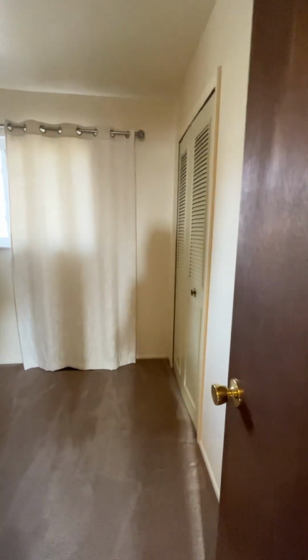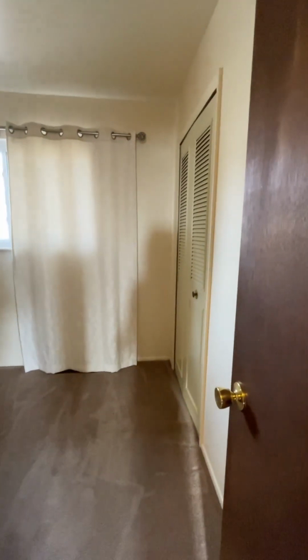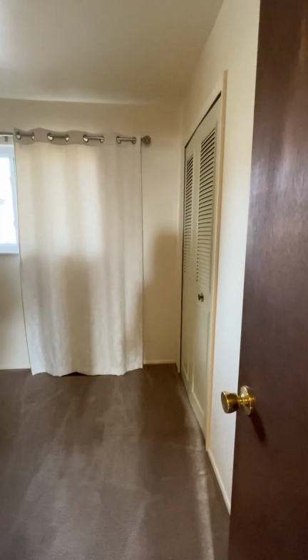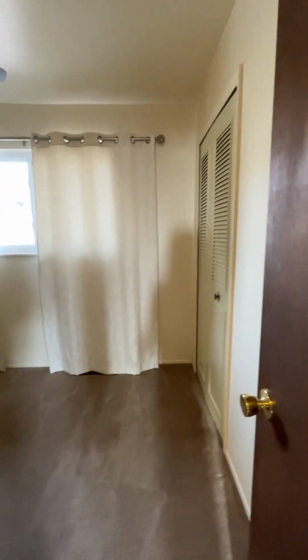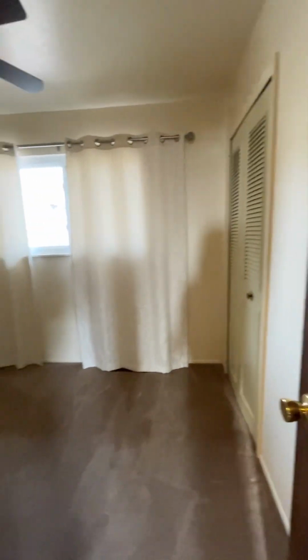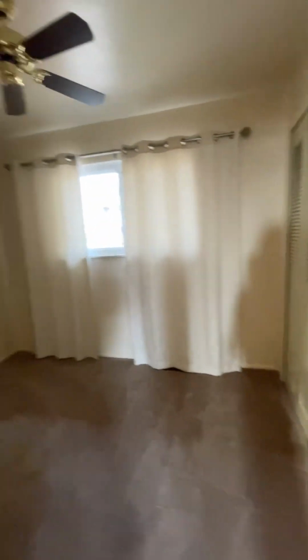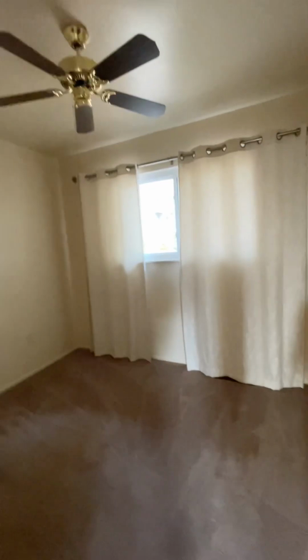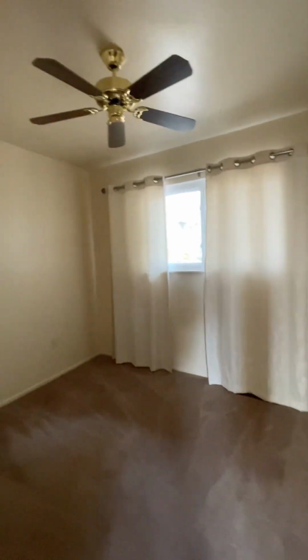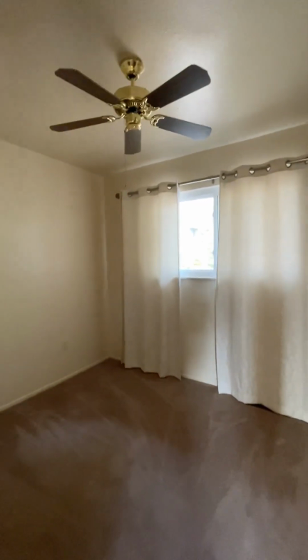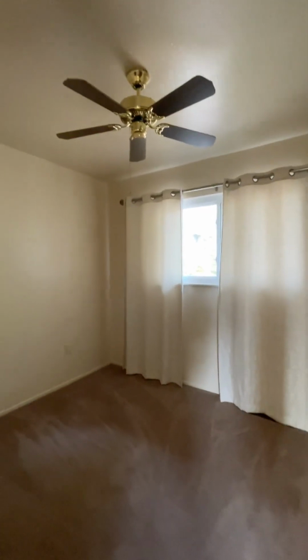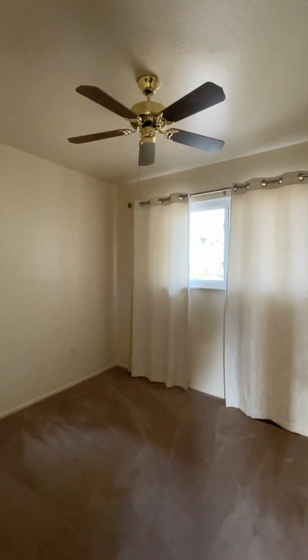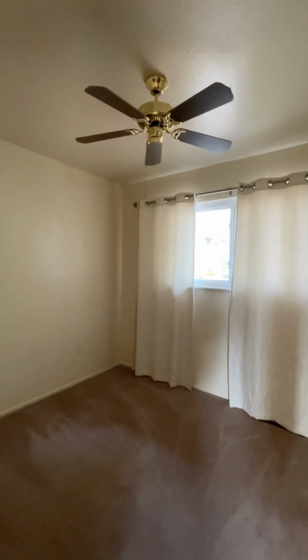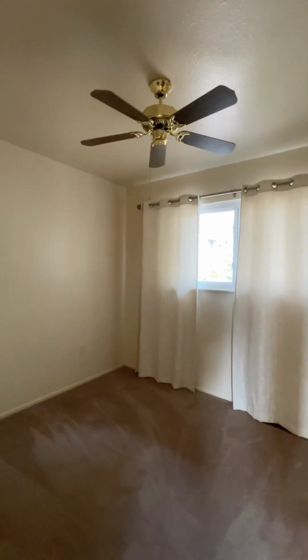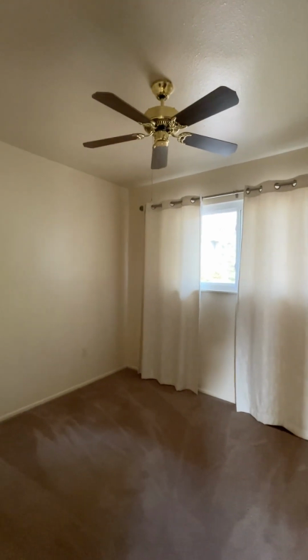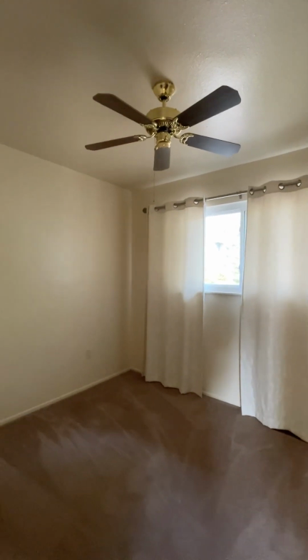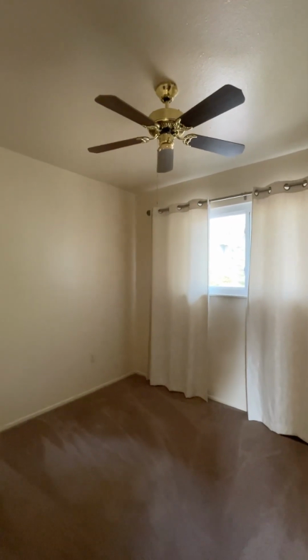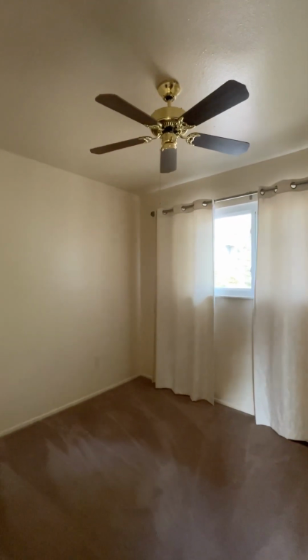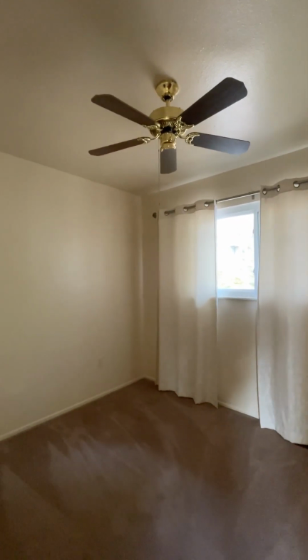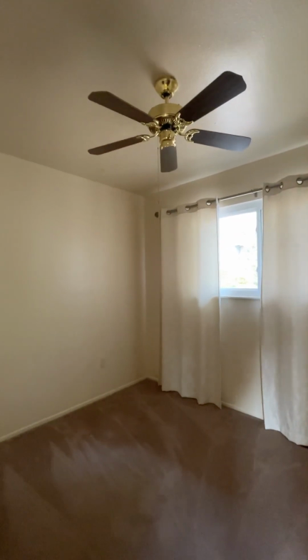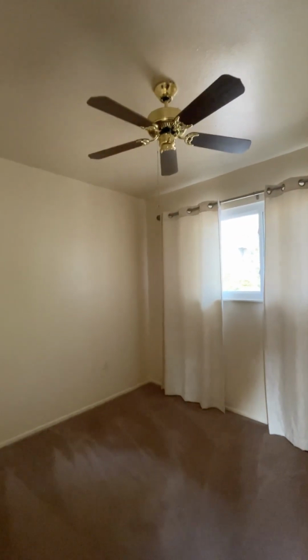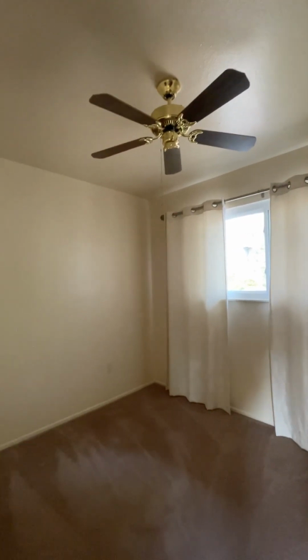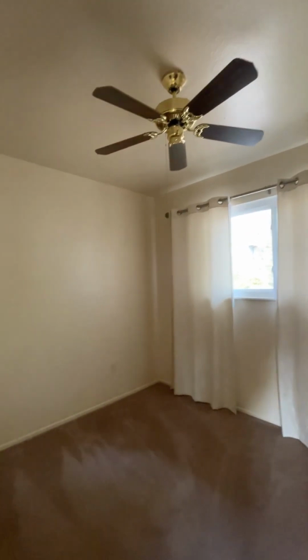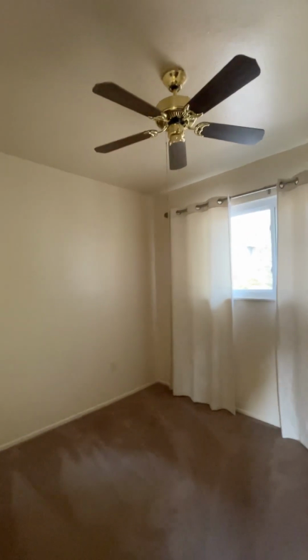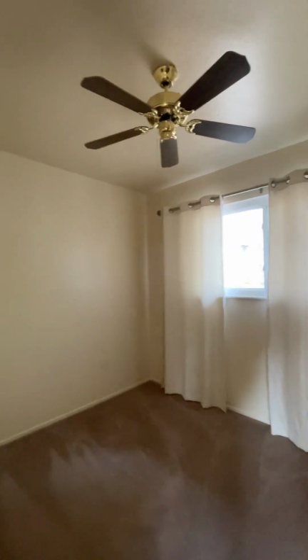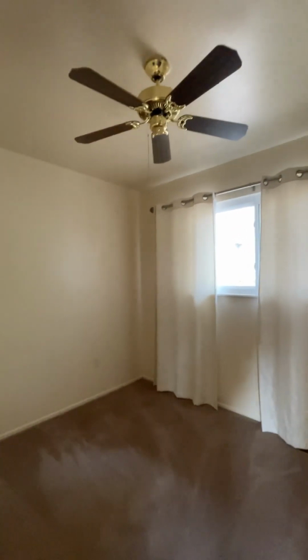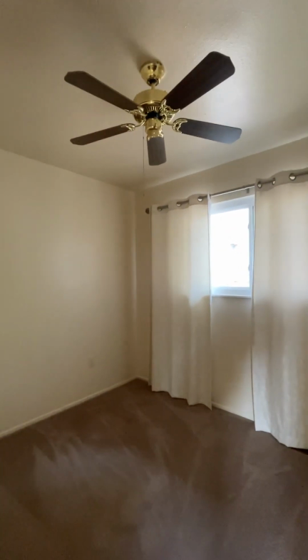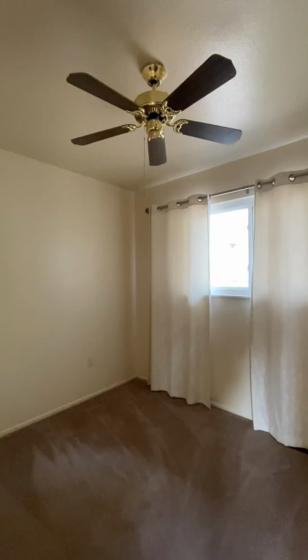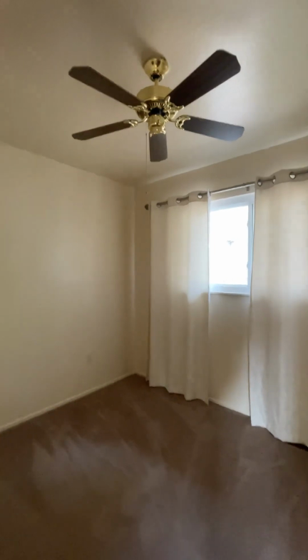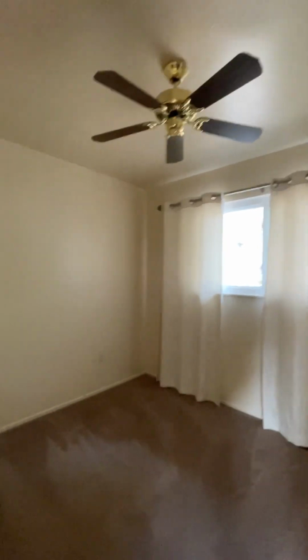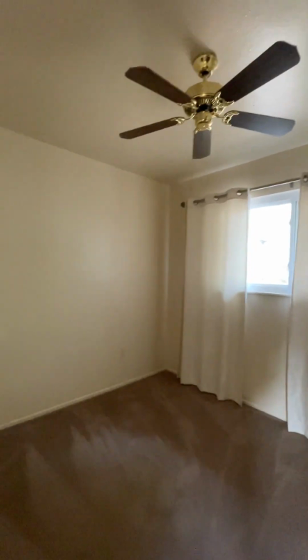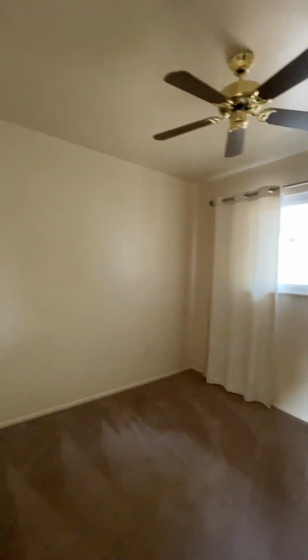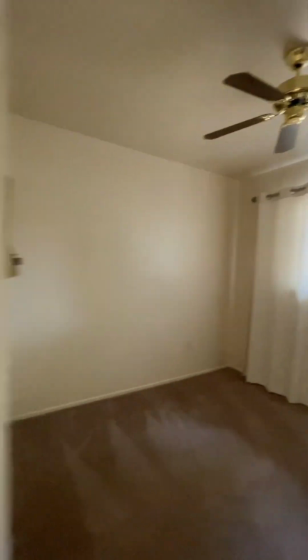Plus you've got the closet space. This bedroom will need a light because this fan is only just a fan — there's no light attached to it.